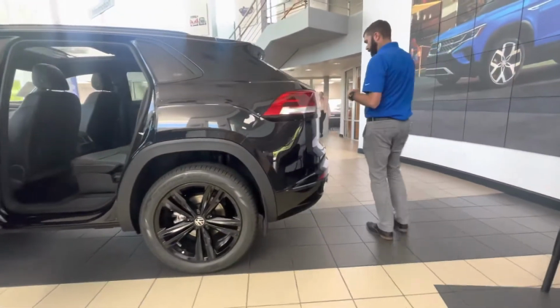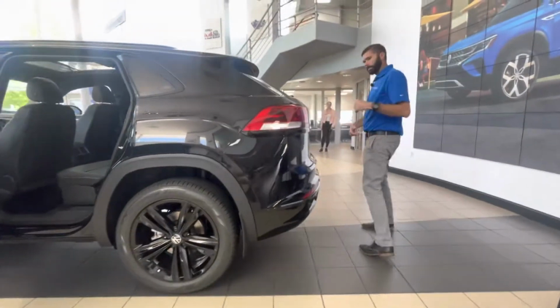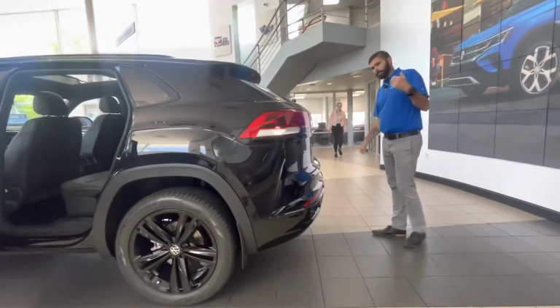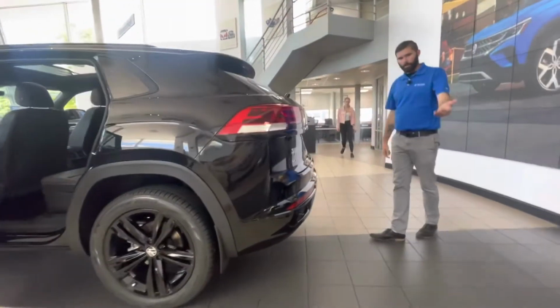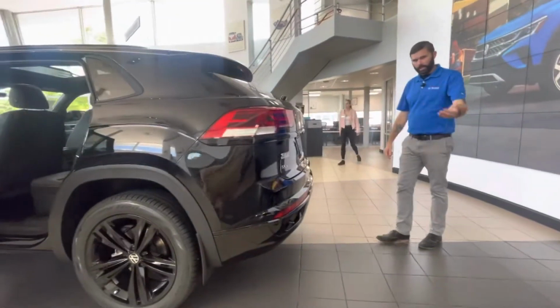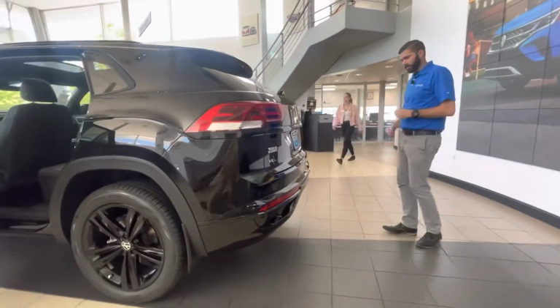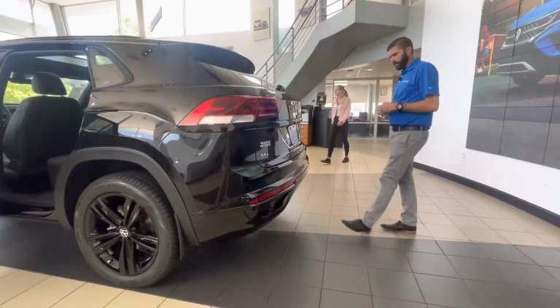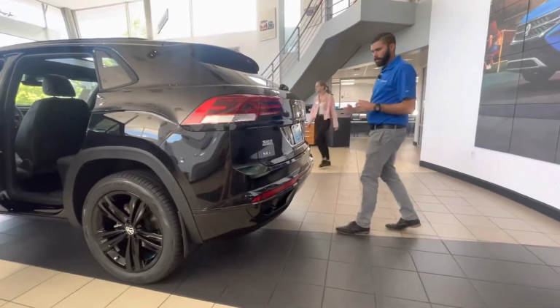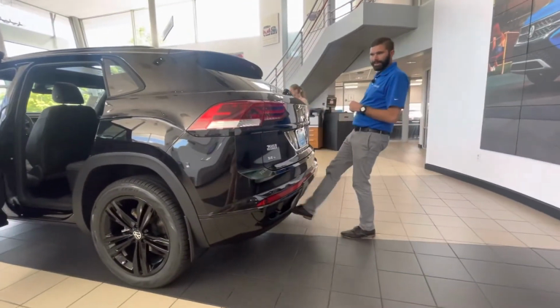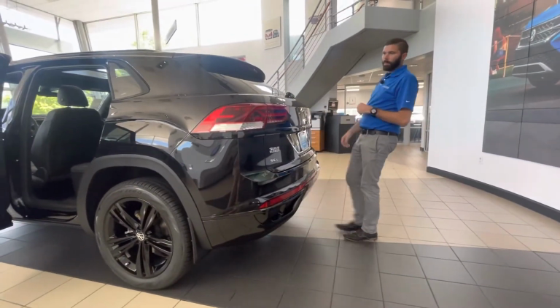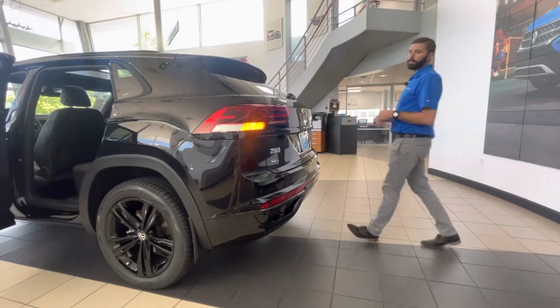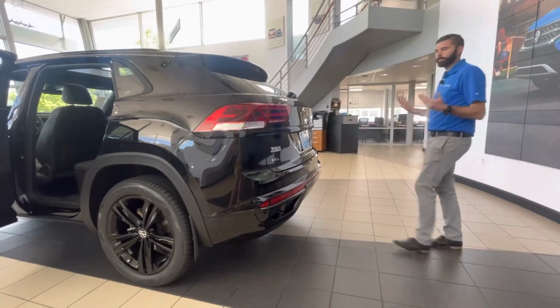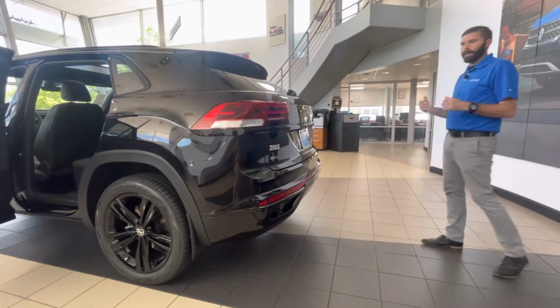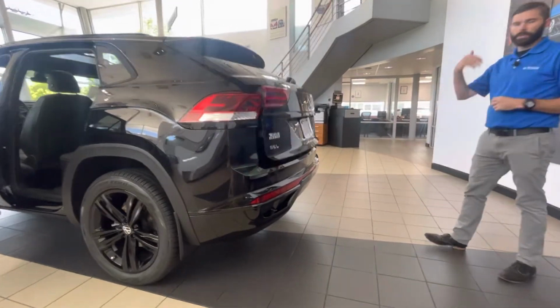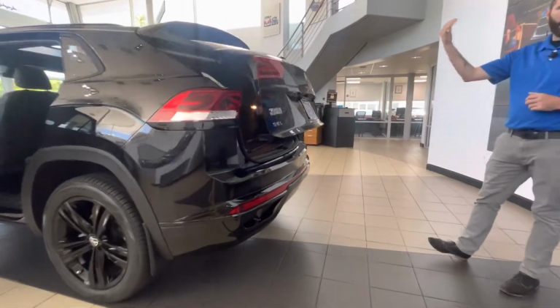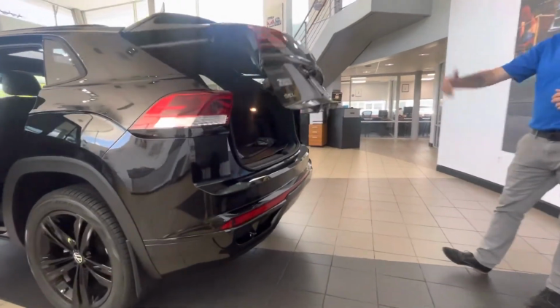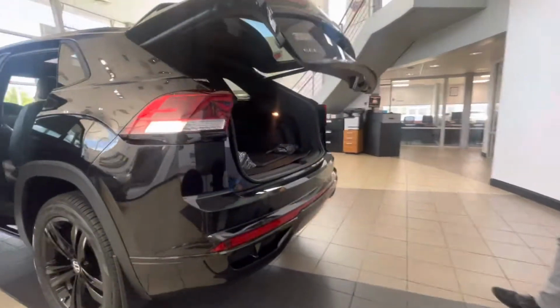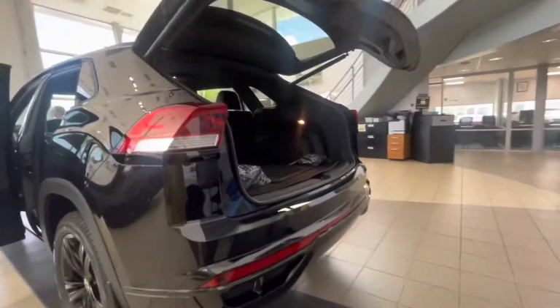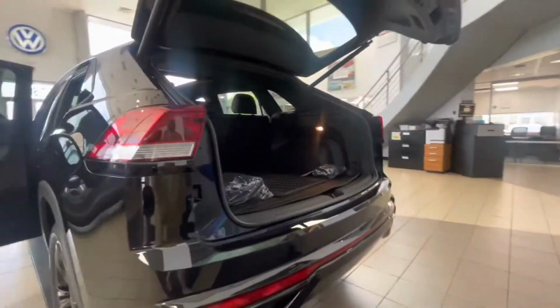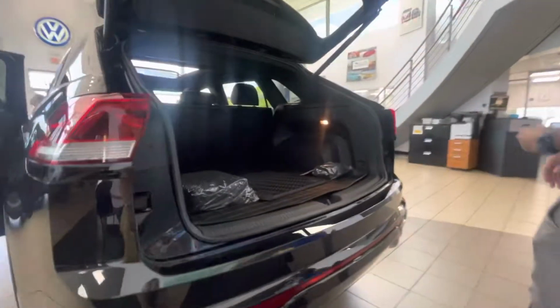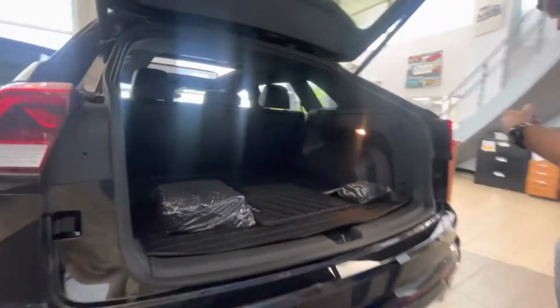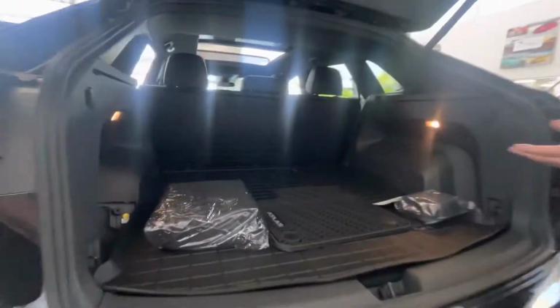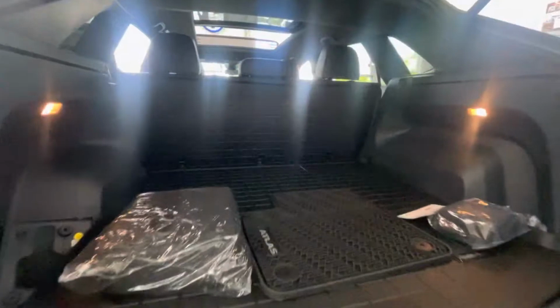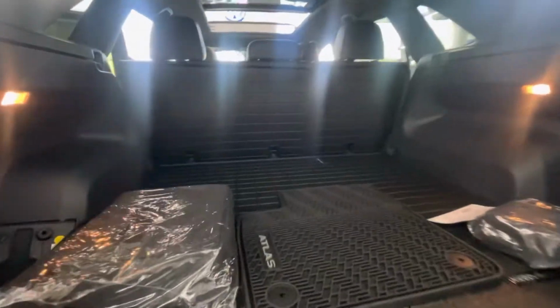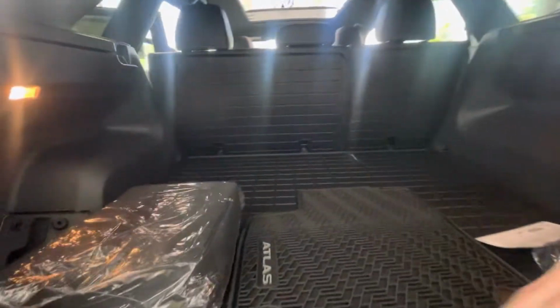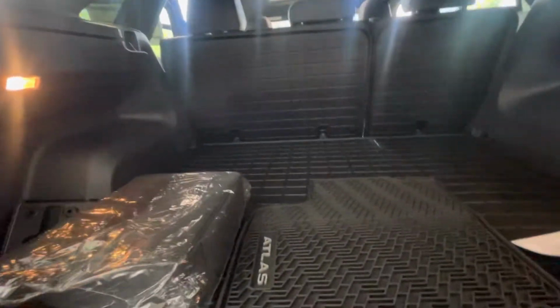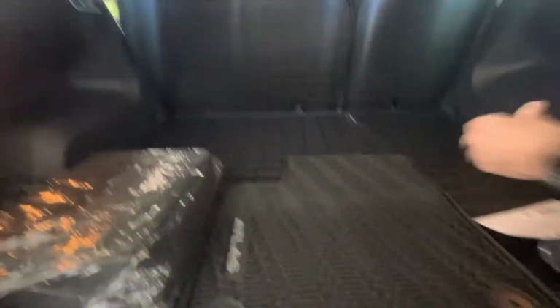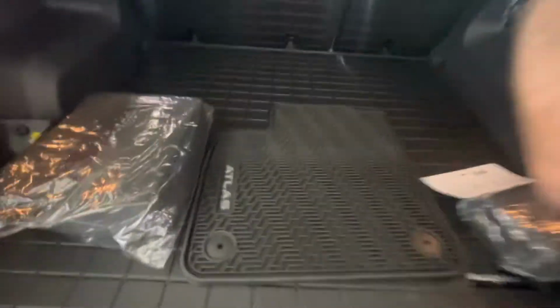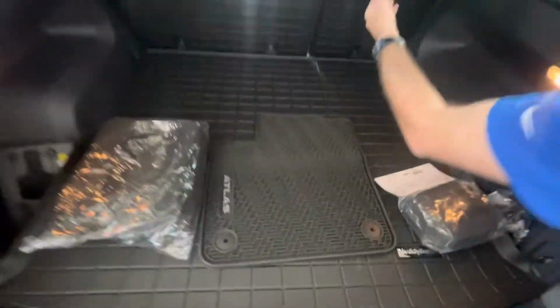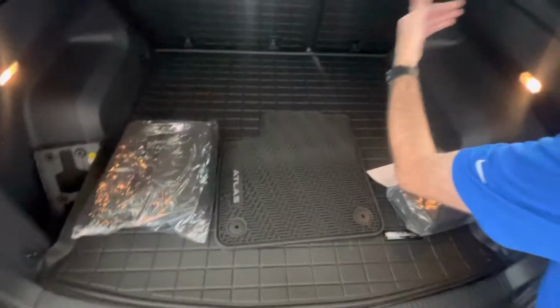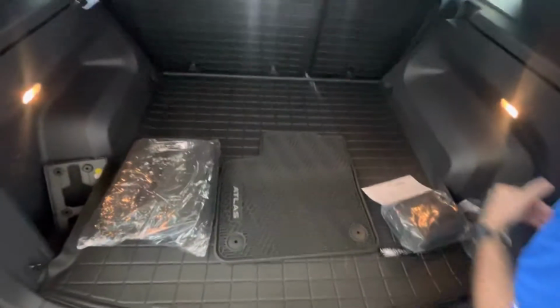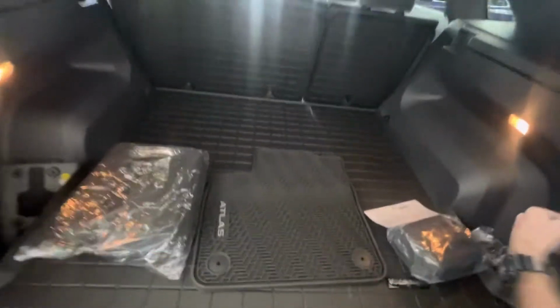You do have the easy-access liftgate. If you swipe your foot under the rear bumper, that liftgate is going to pop up. There's tons of room back here, and you have a nice cargo mat that actually folds up and down with the seat as well.